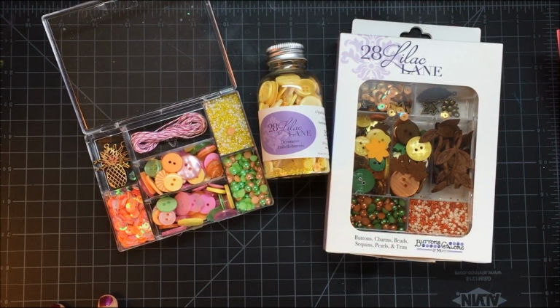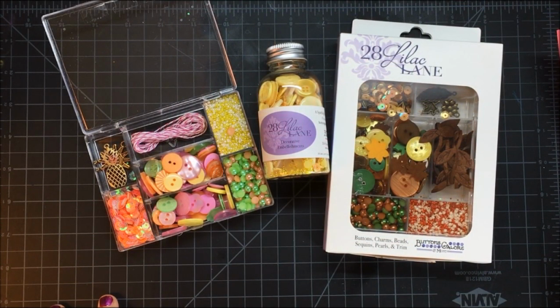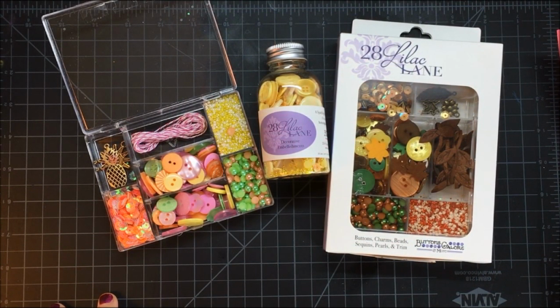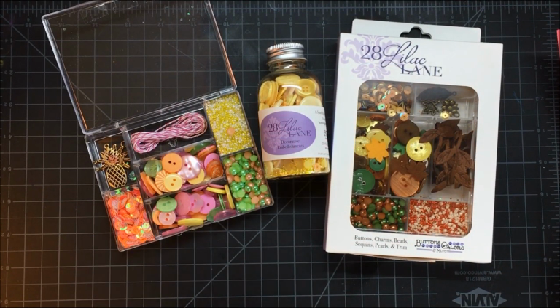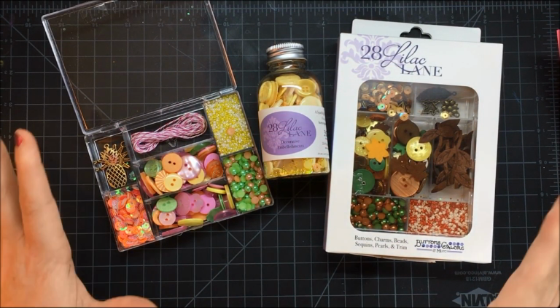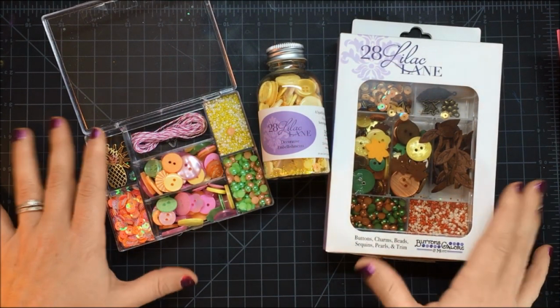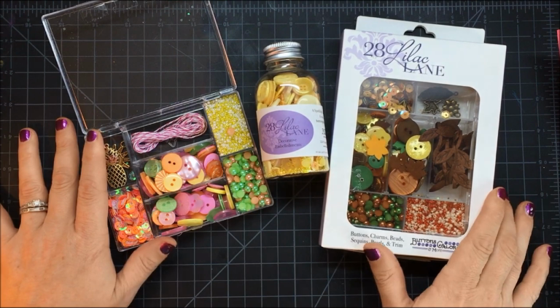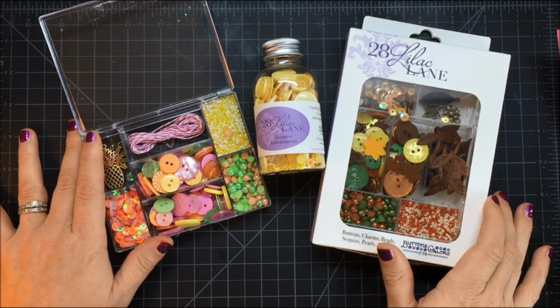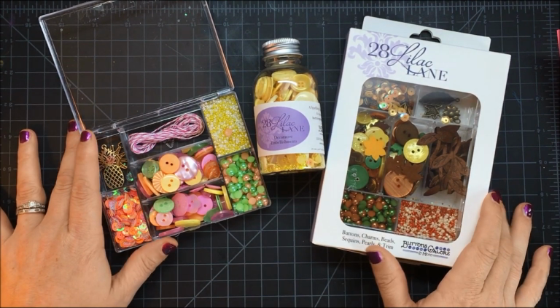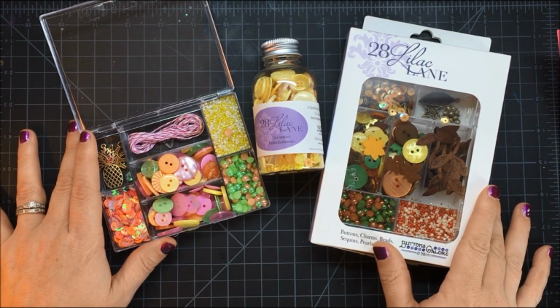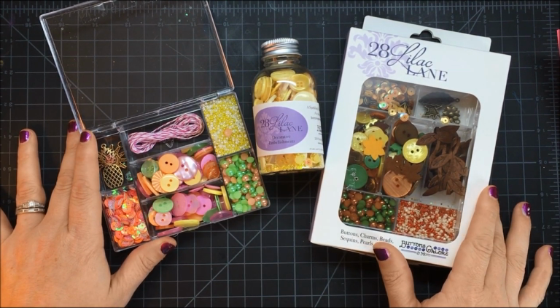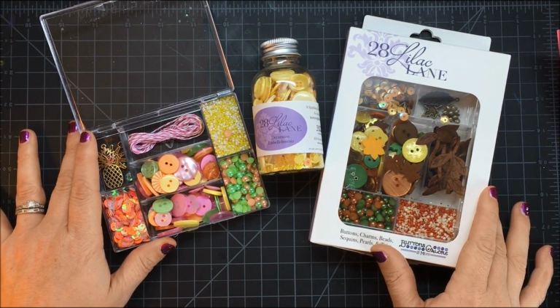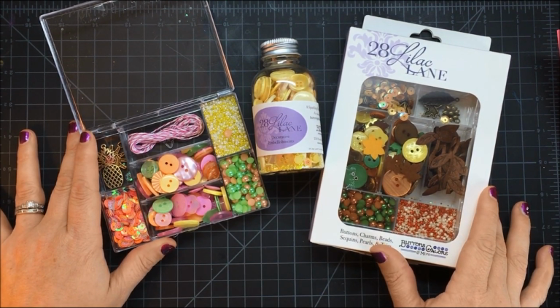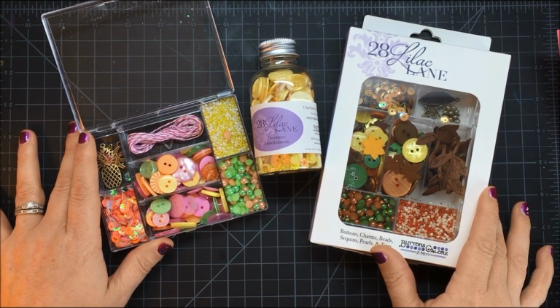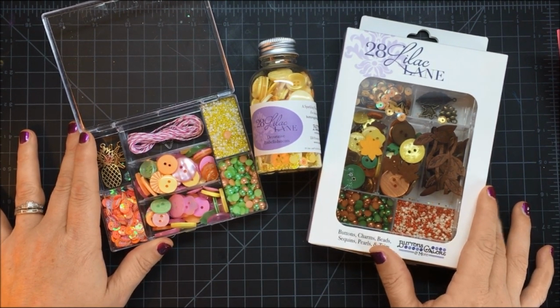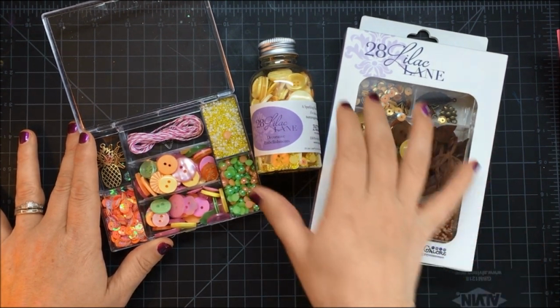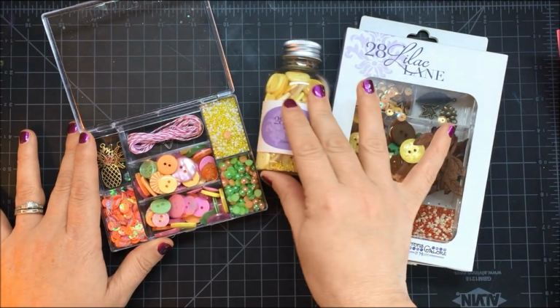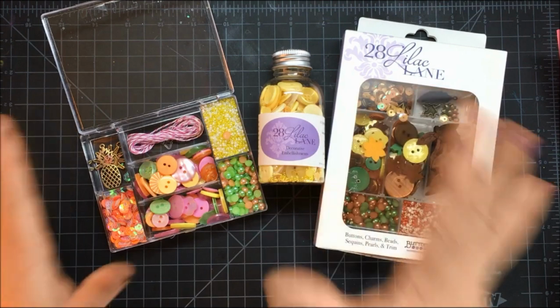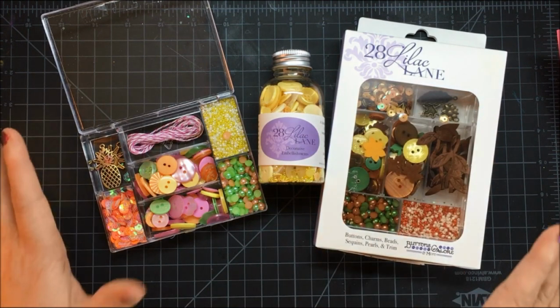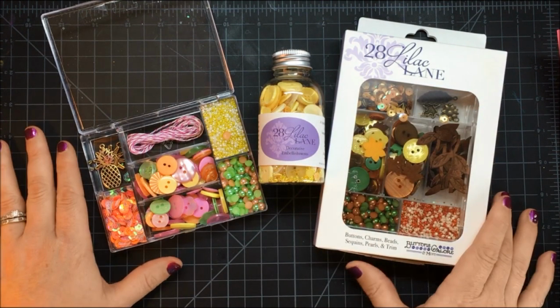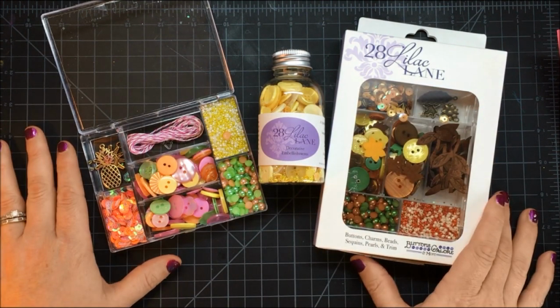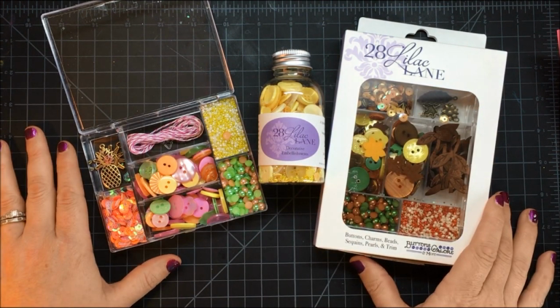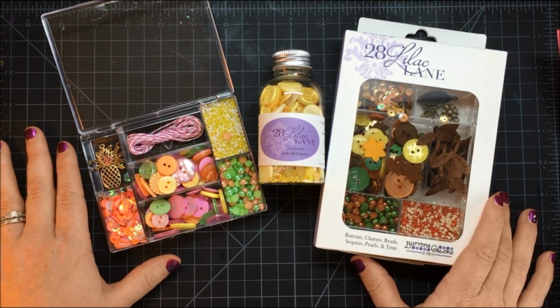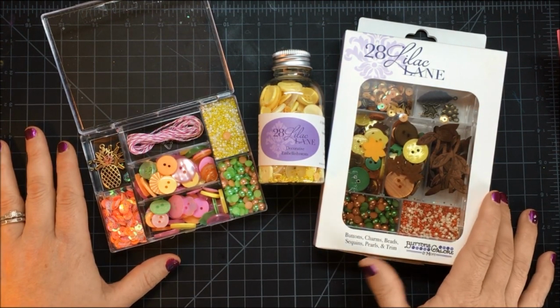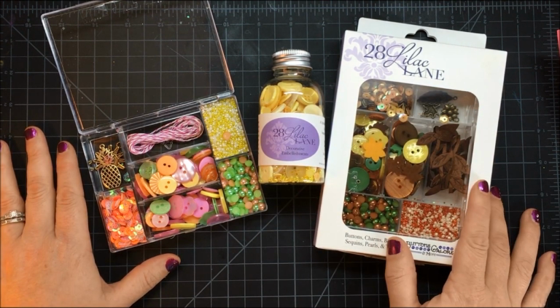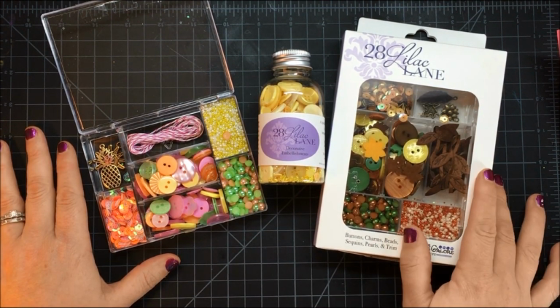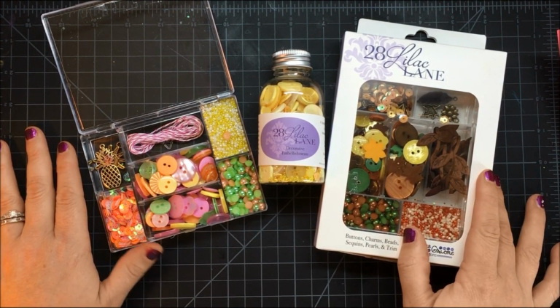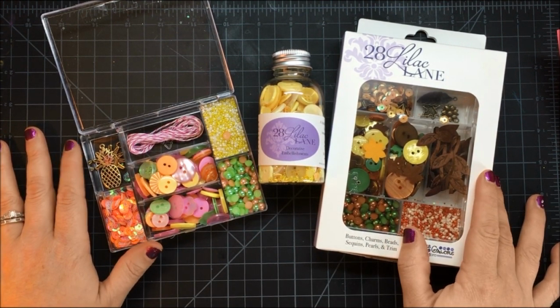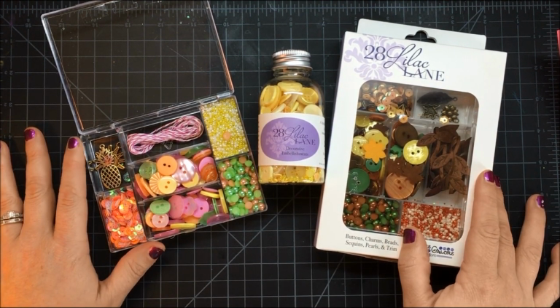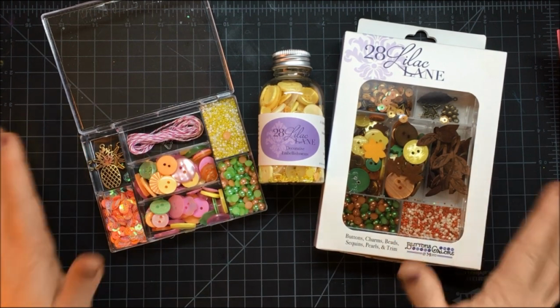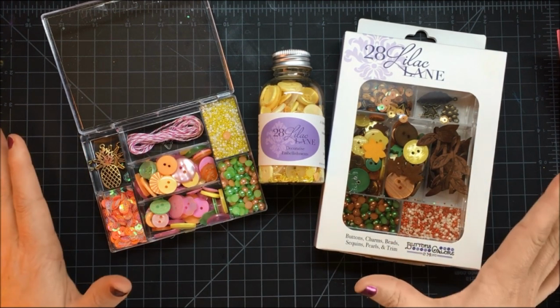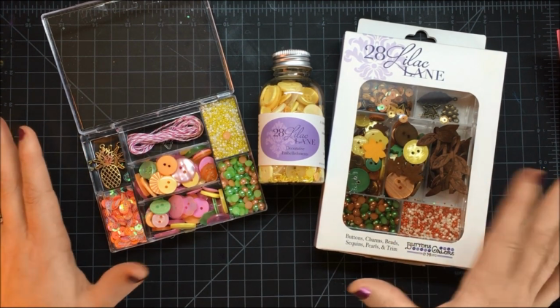Hi there, Mae Flom here, and I am so excited that my new line of embellishments, 28 Lilac Lane, is now in stores. Specifically, the whole line is available at allenhudson.com — you can find it all there.